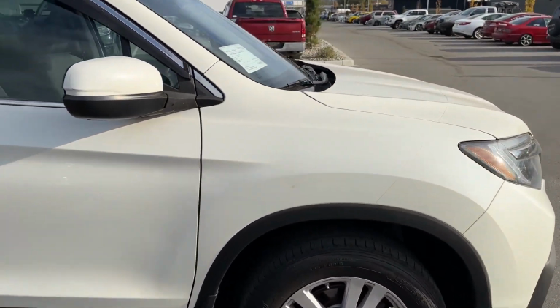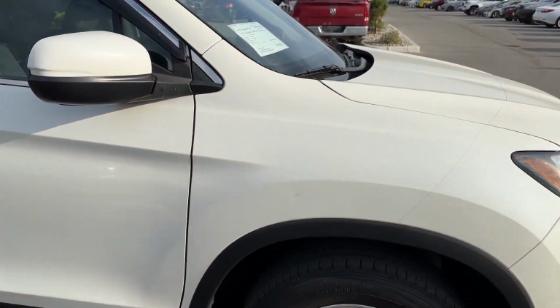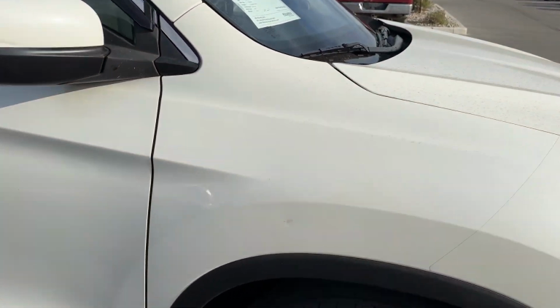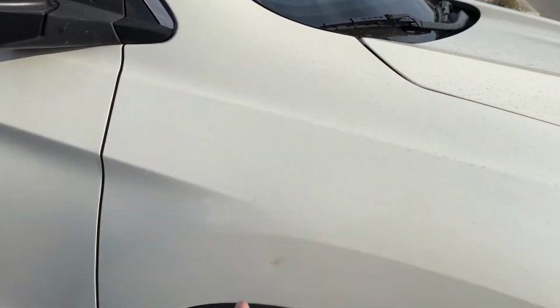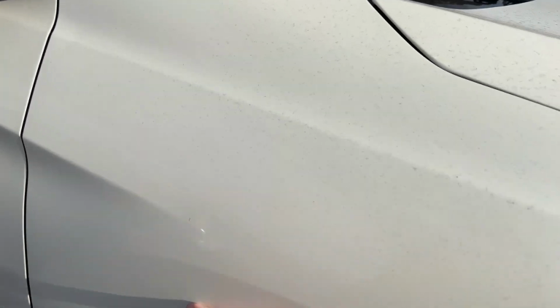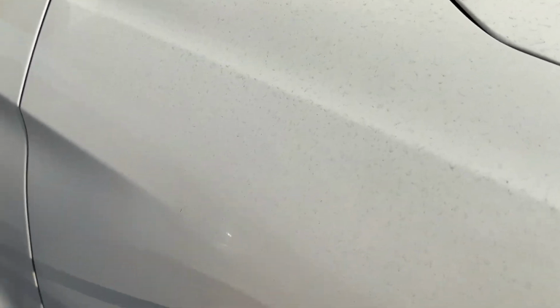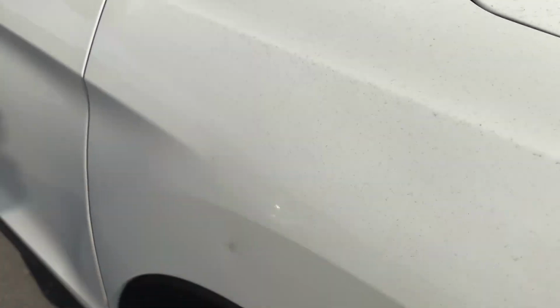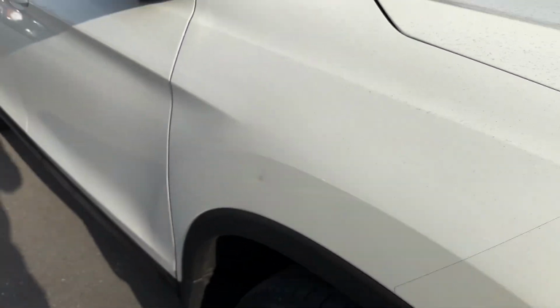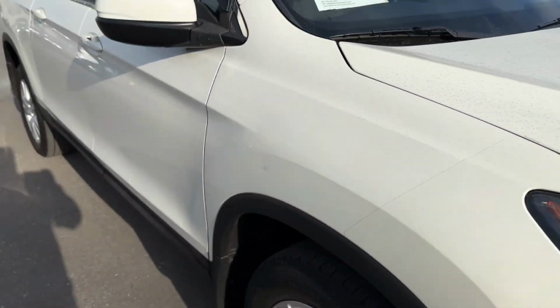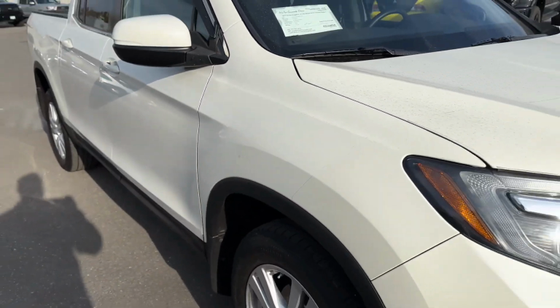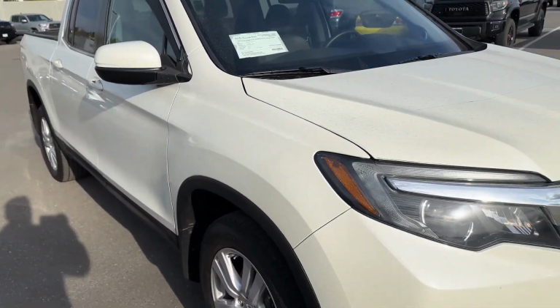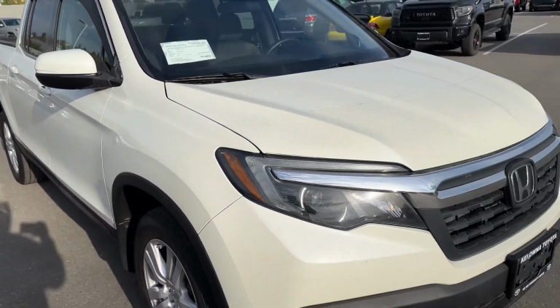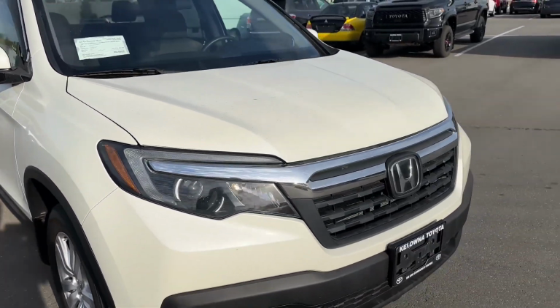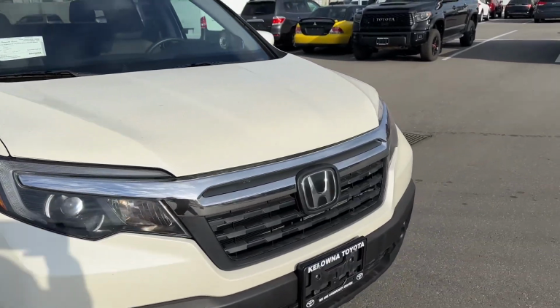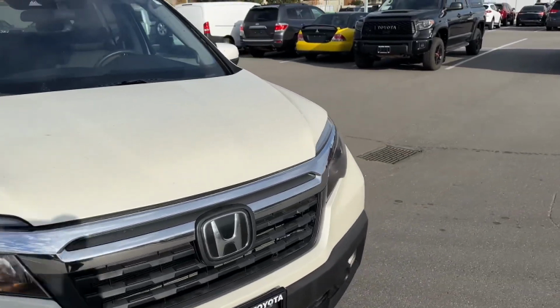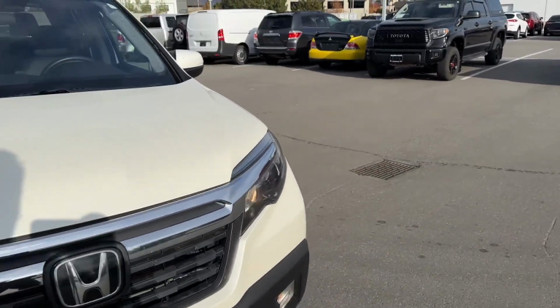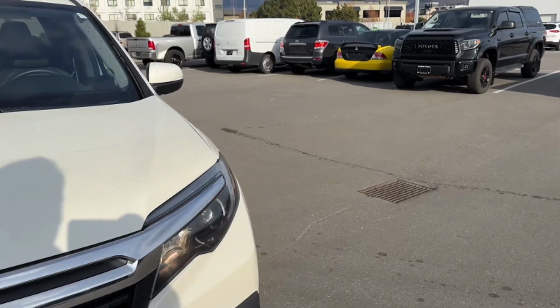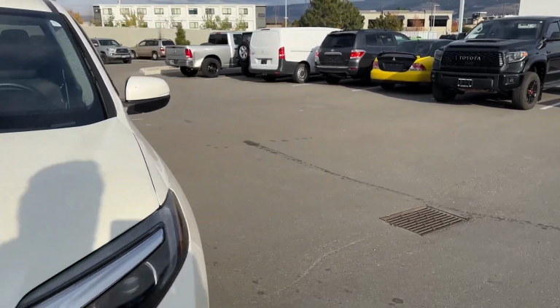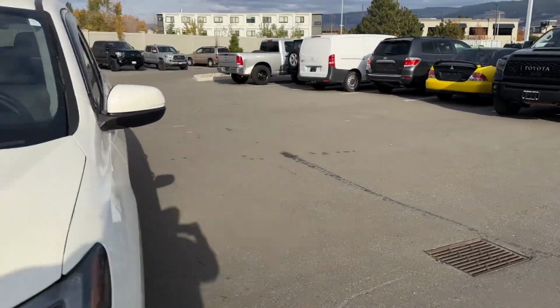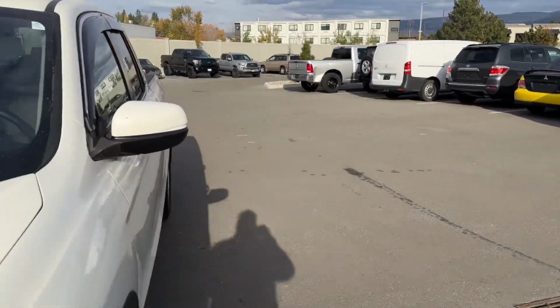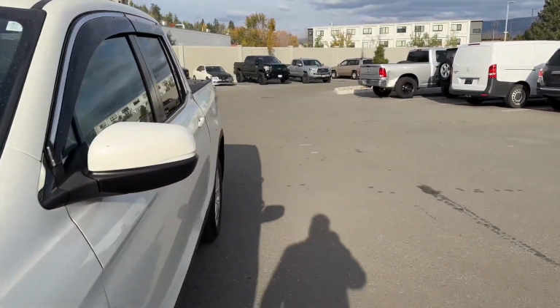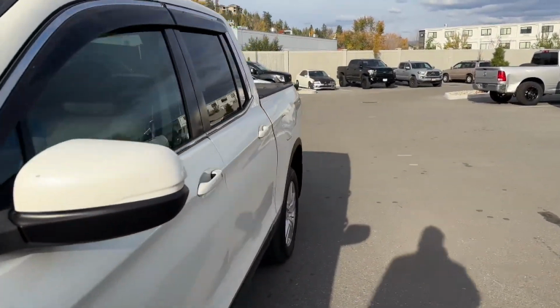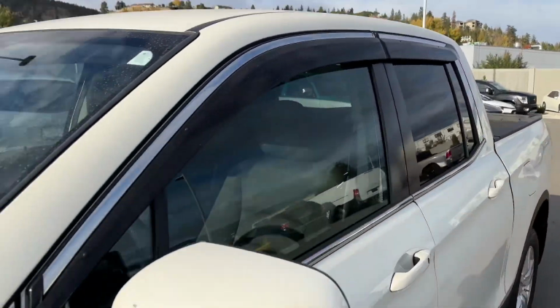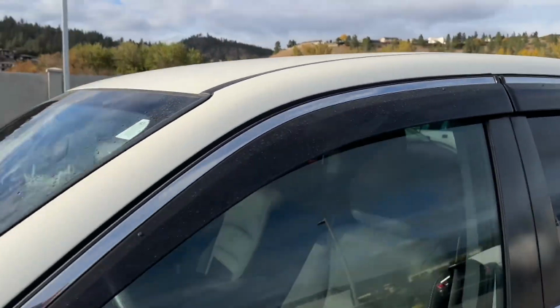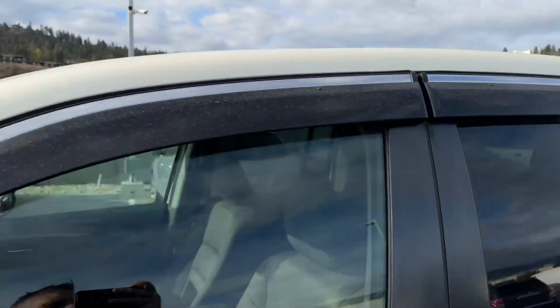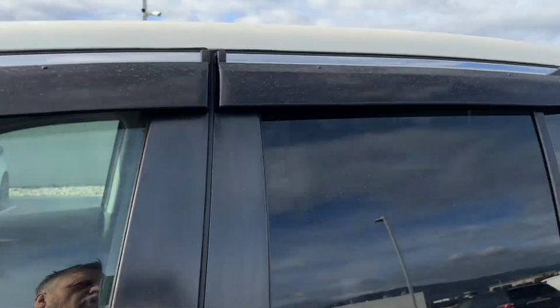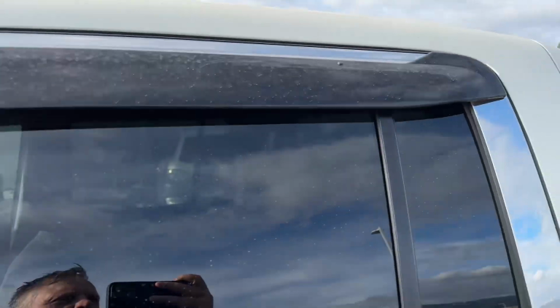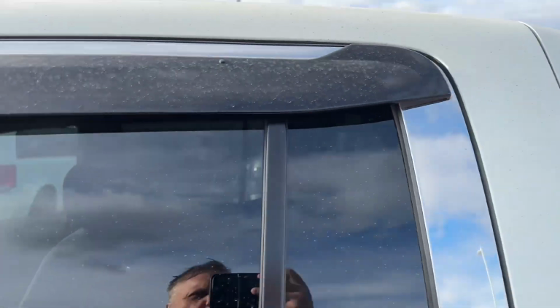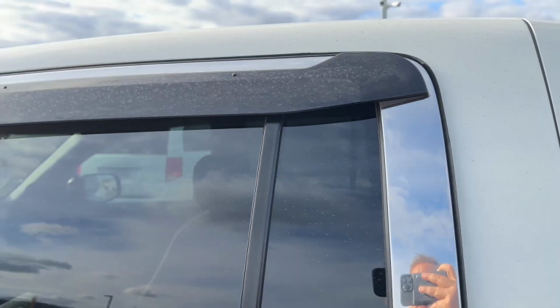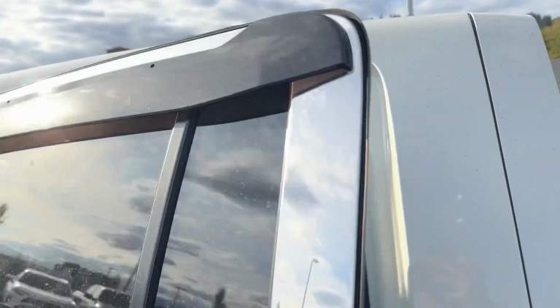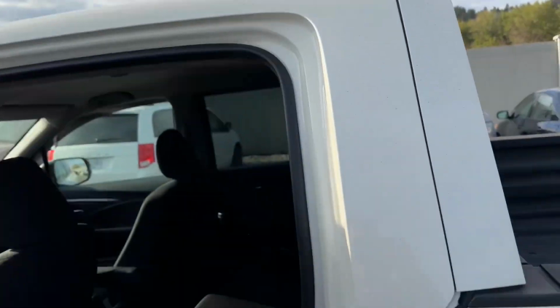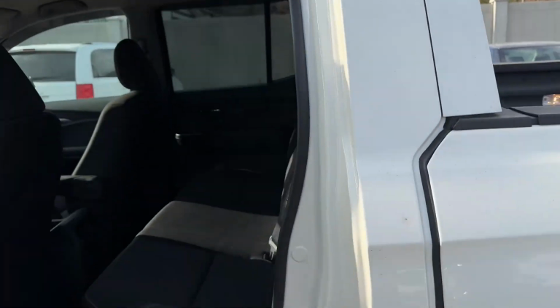A little small chip mark there. Otherwise the body work looks really good. Clicking on the engine — you've got the window vent covers up there as well.